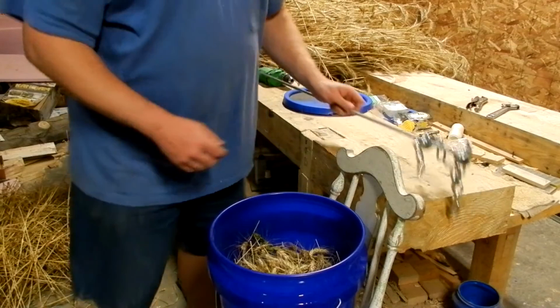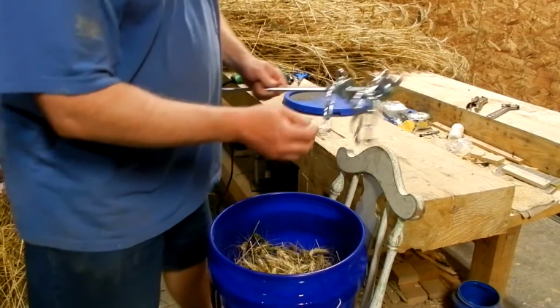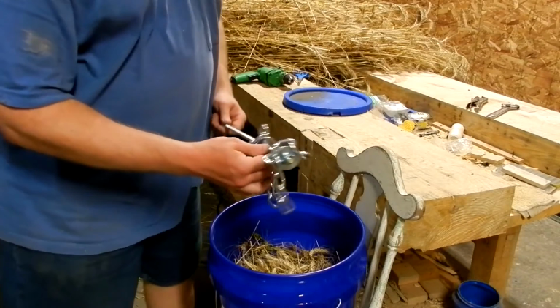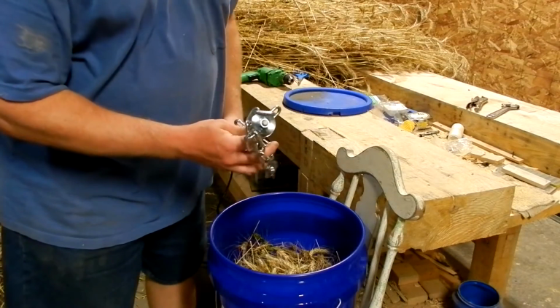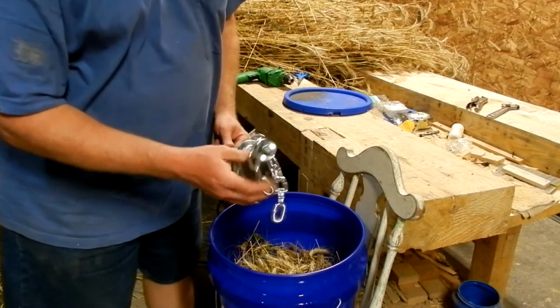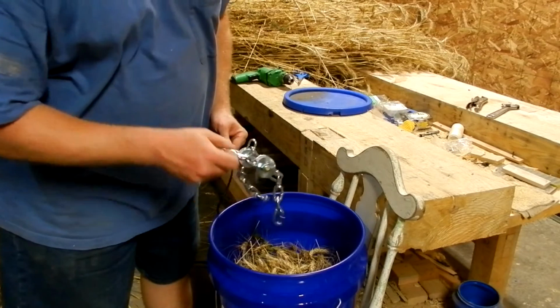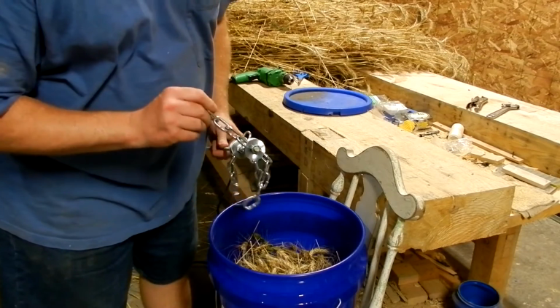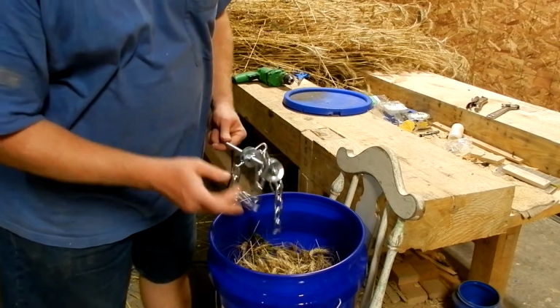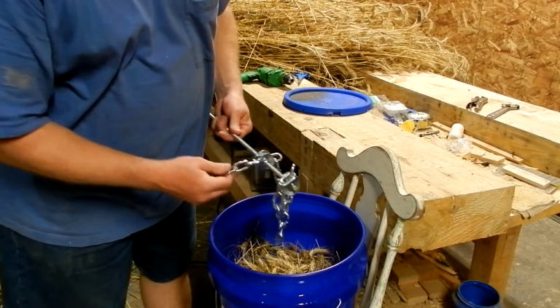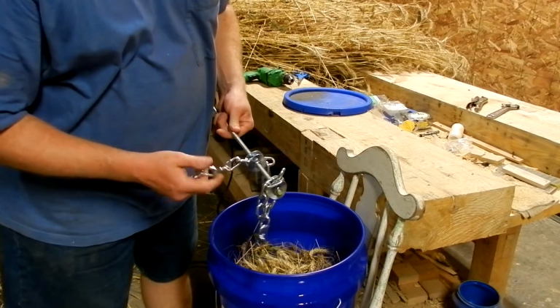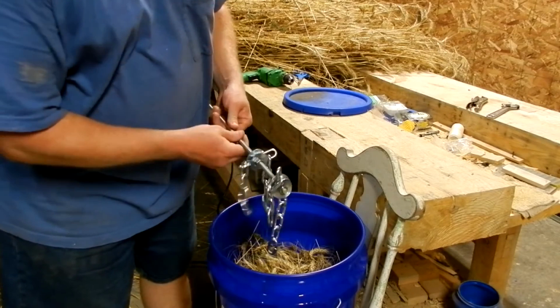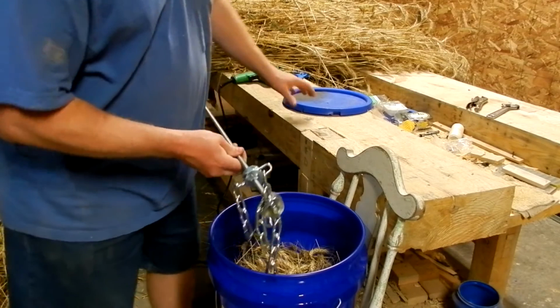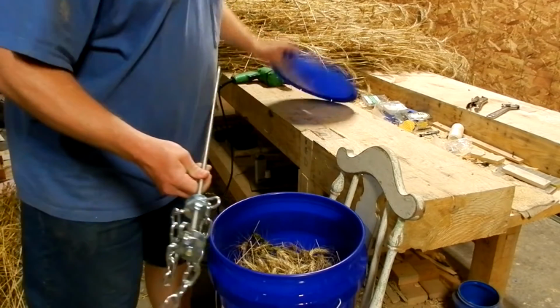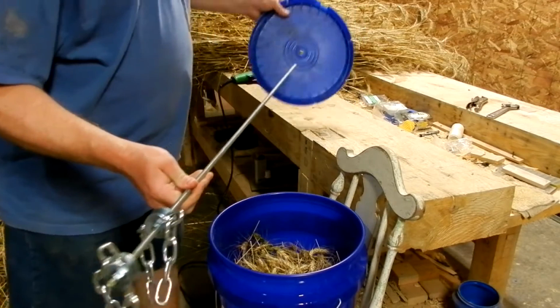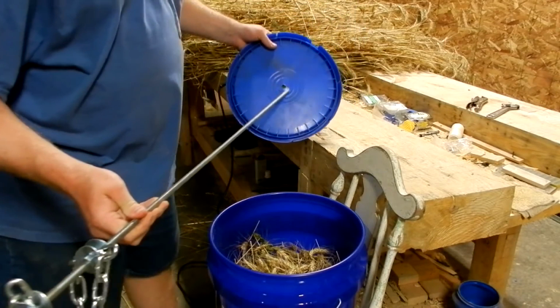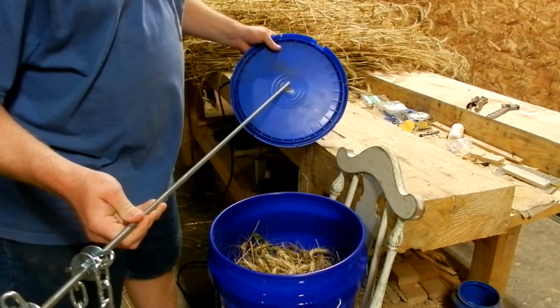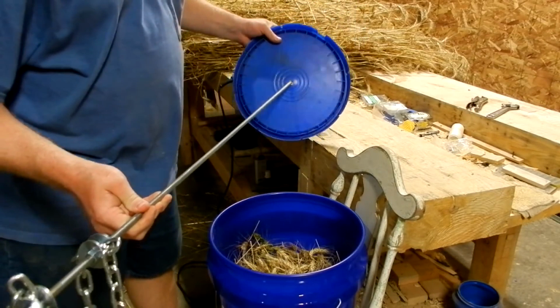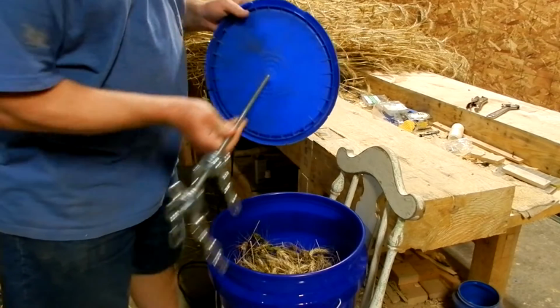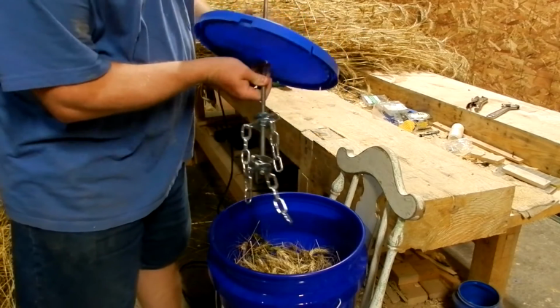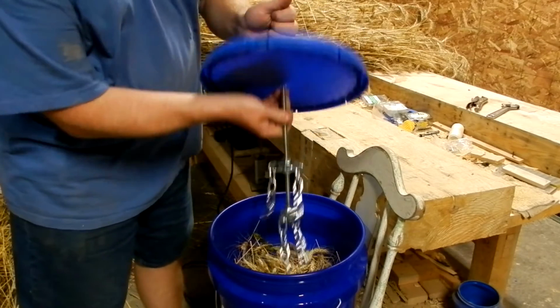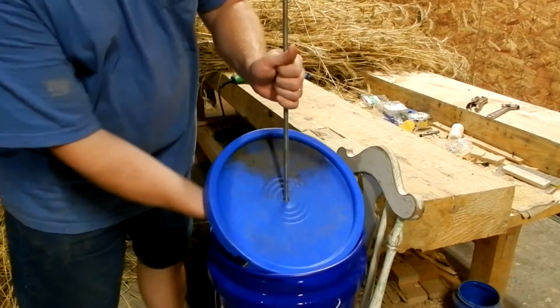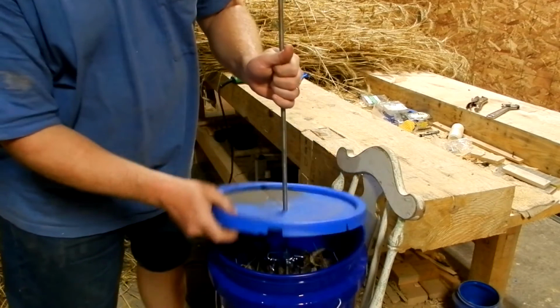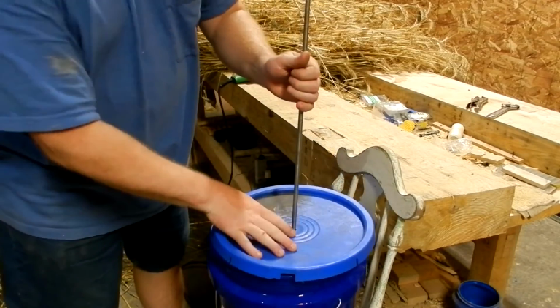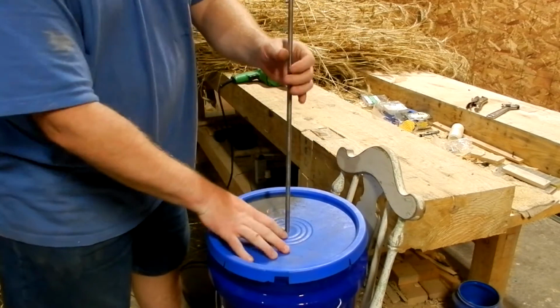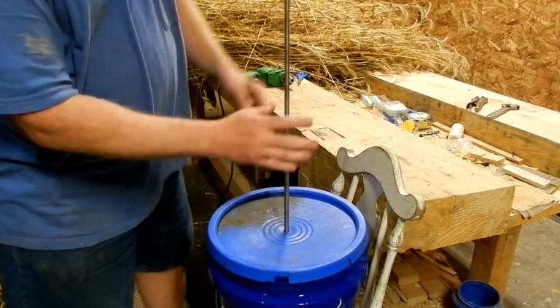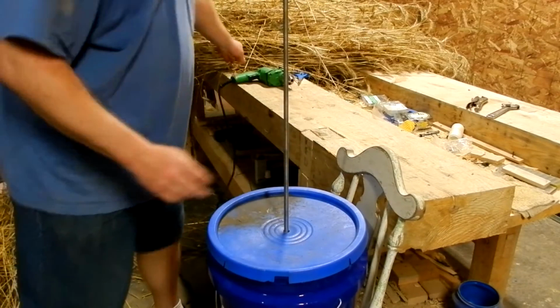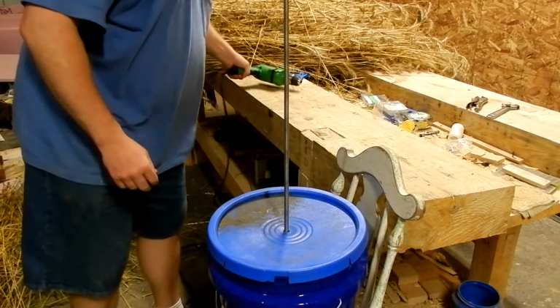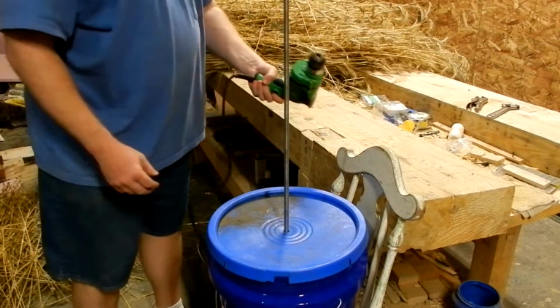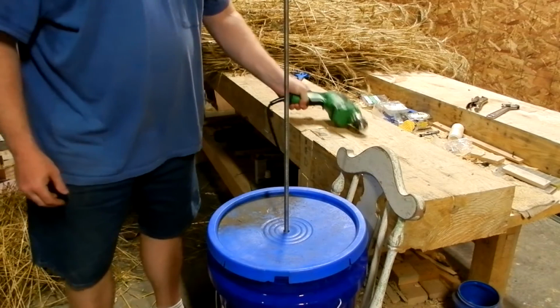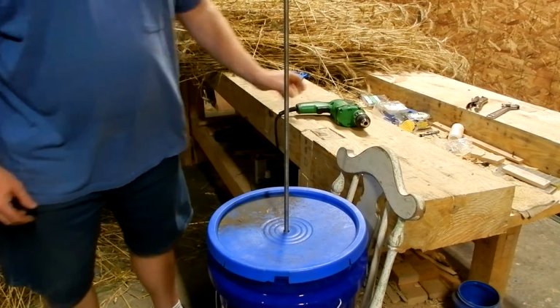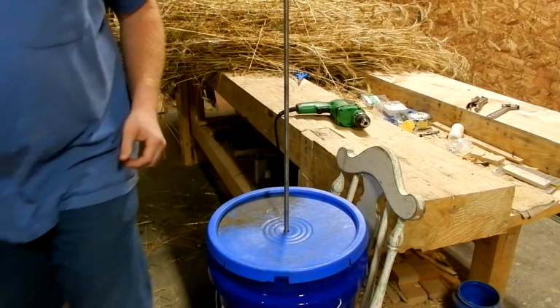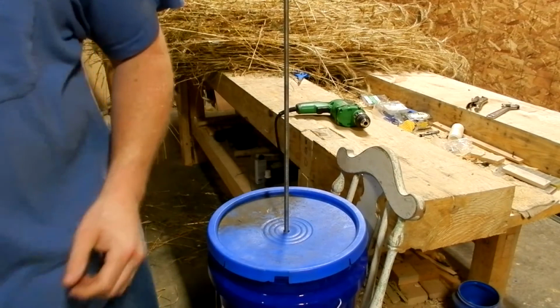I saw something like this on the internet where you put two chains on a threaded rod, put it through the lid, it goes down in there, and then you attach a drill to the other end. So that's what we're going to do next.